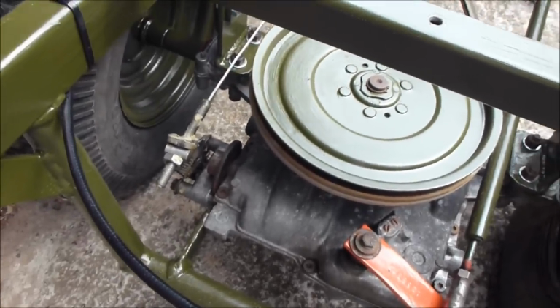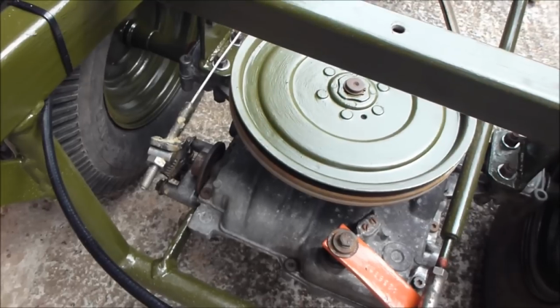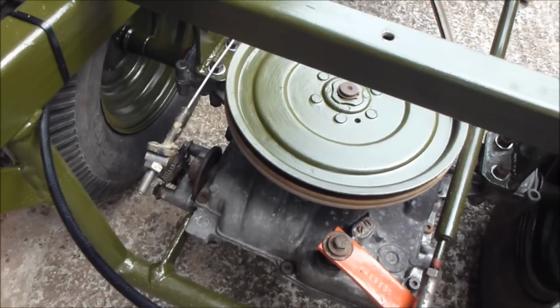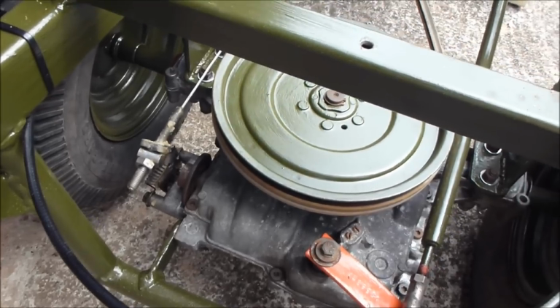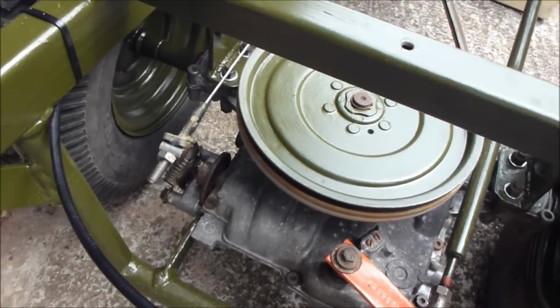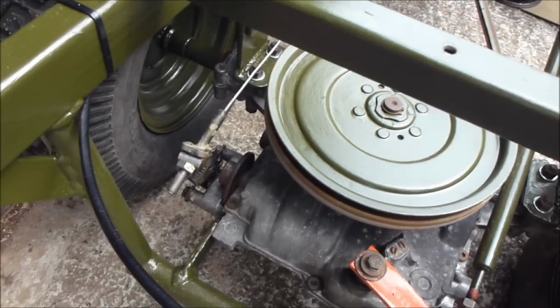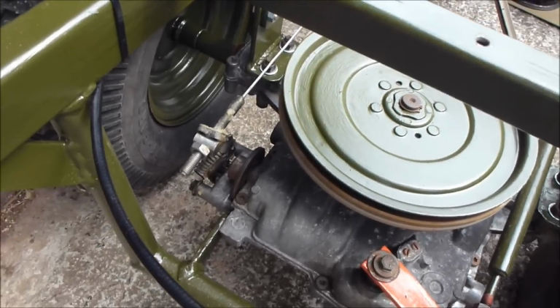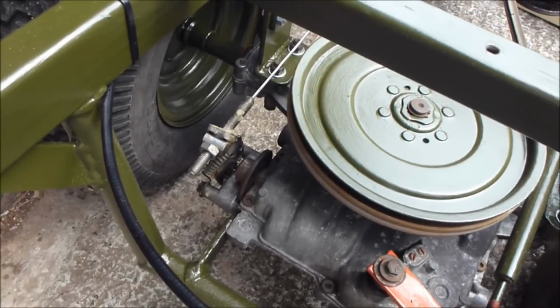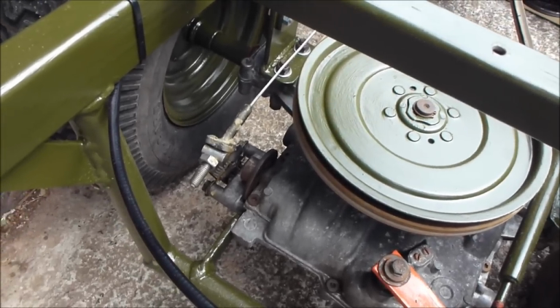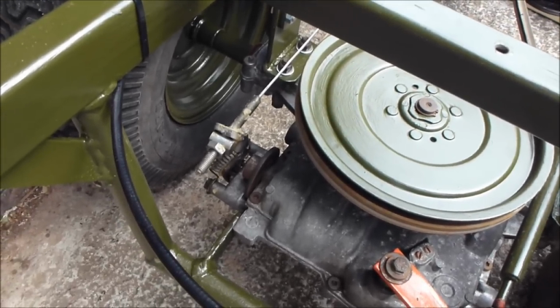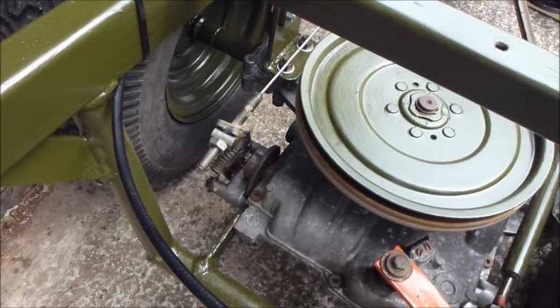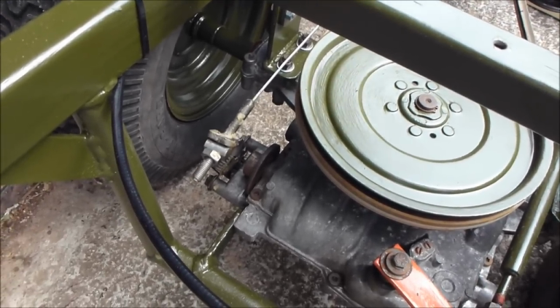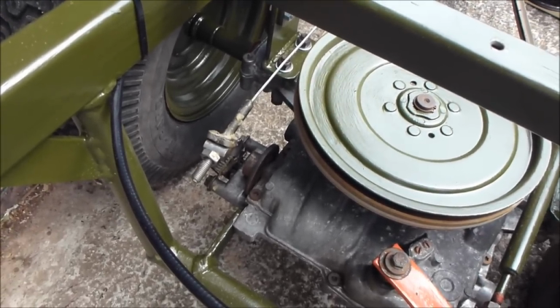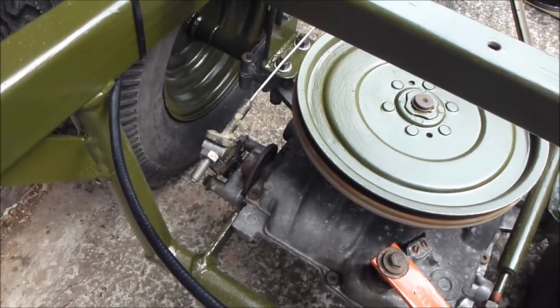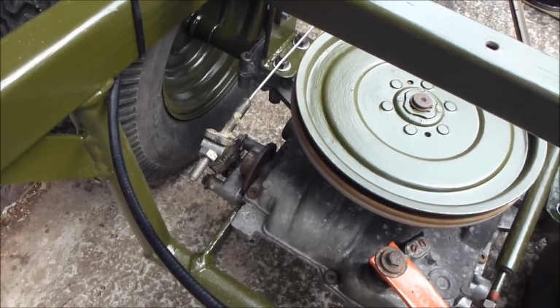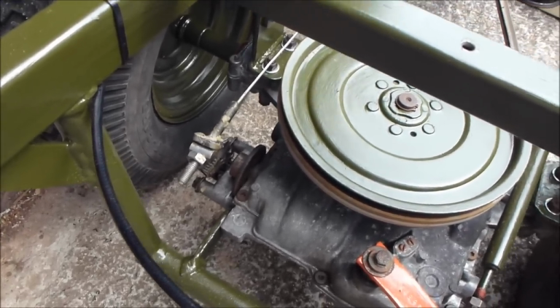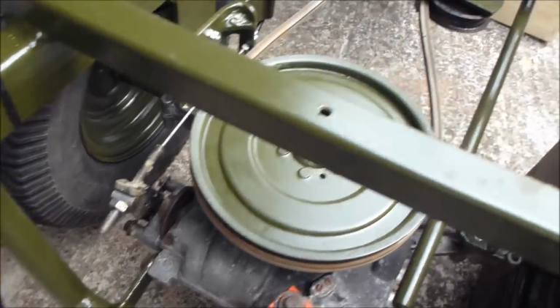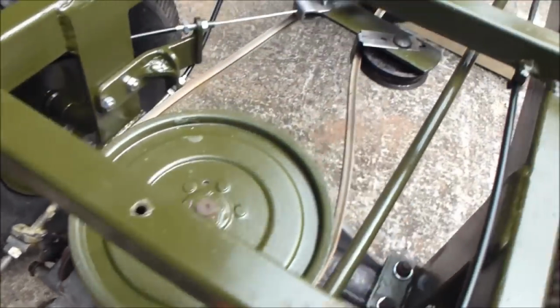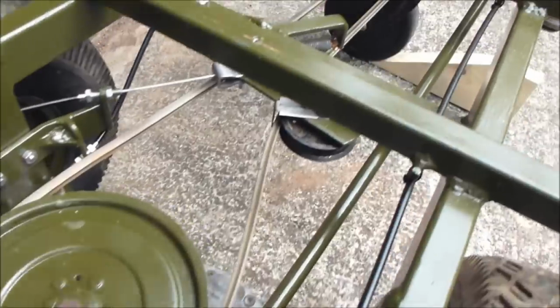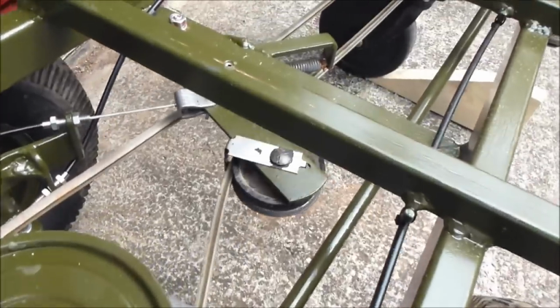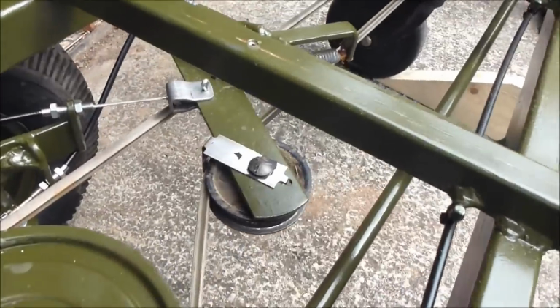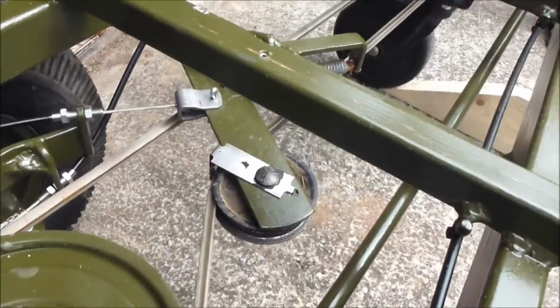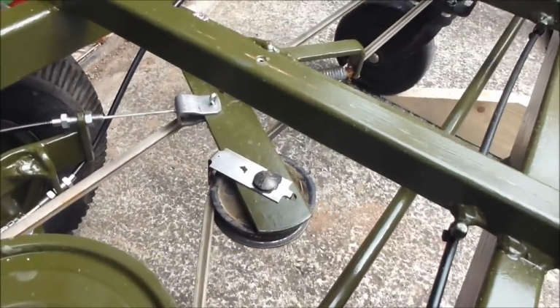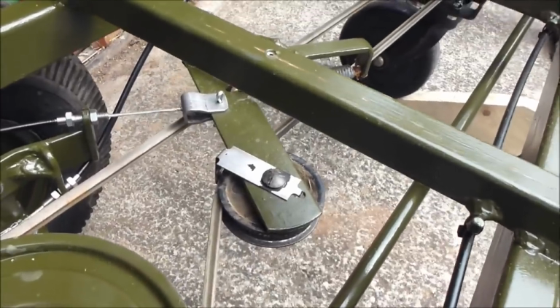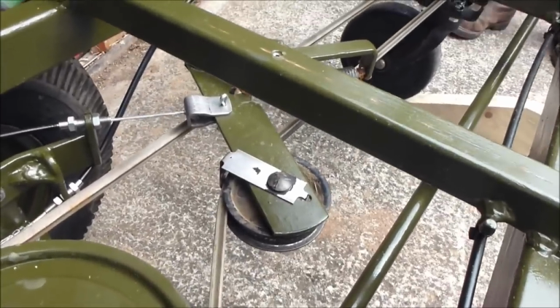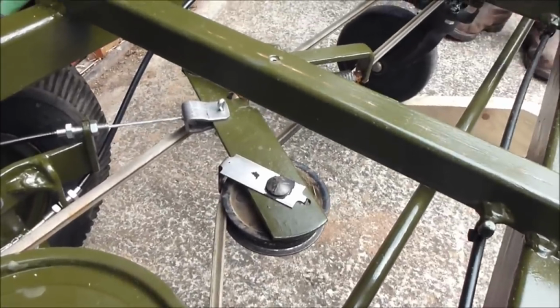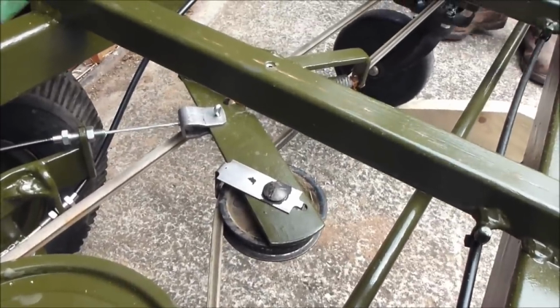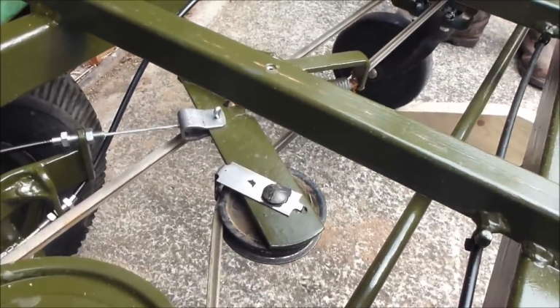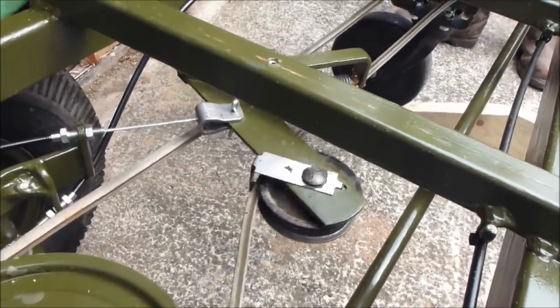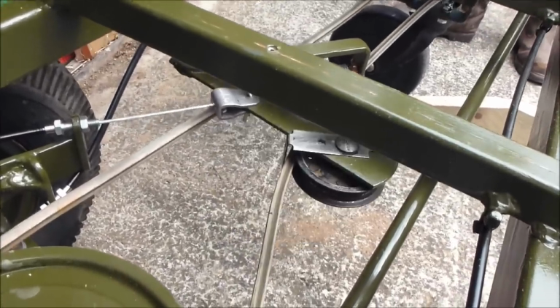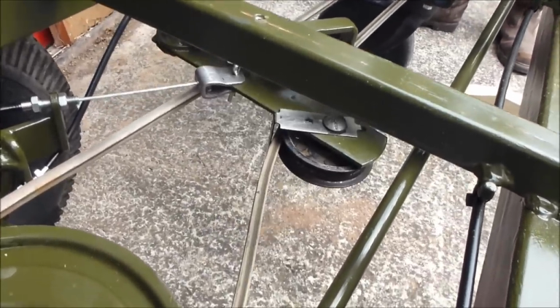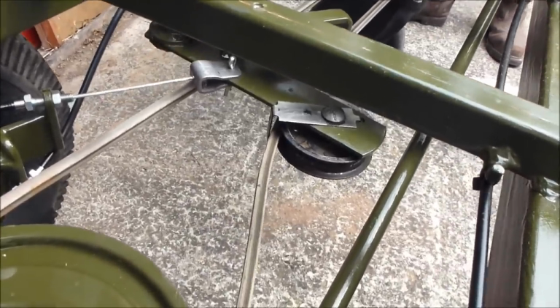If I operate the brake, just like that. On the clutch — there, that's engaged, disengaged.